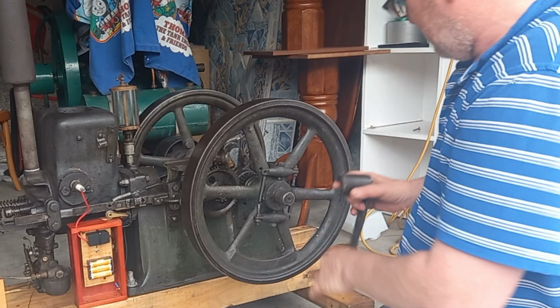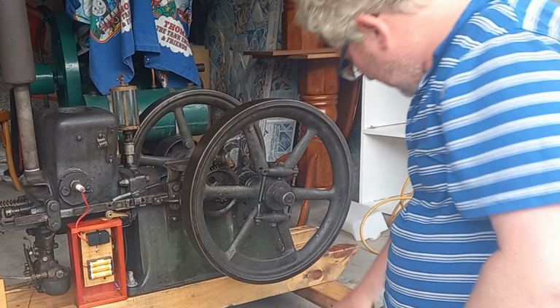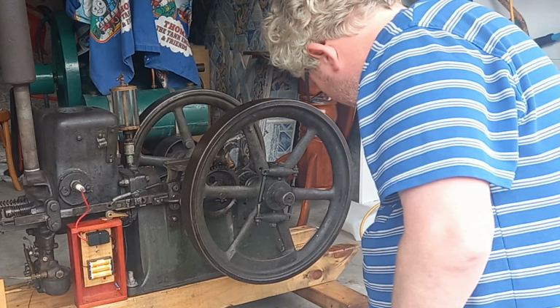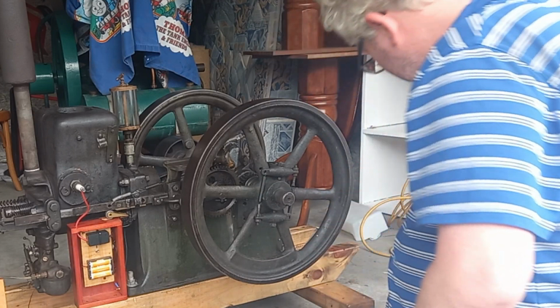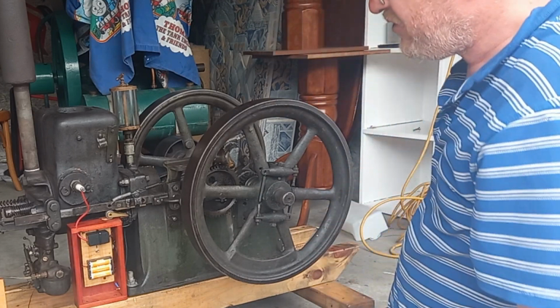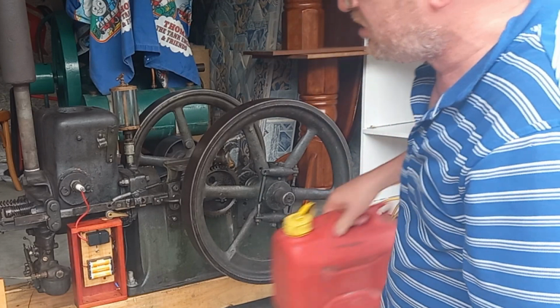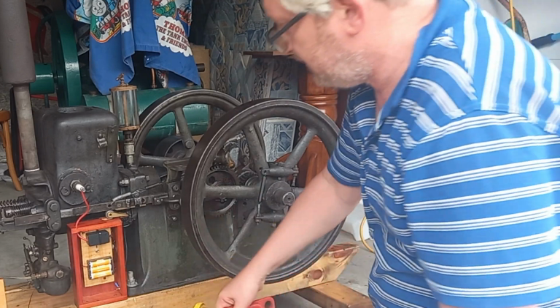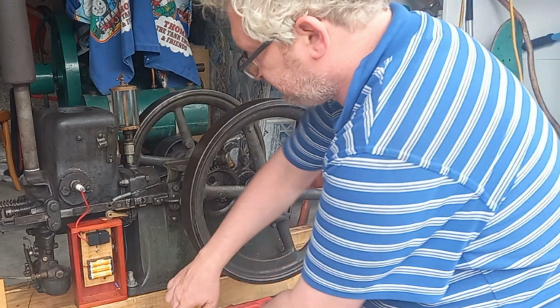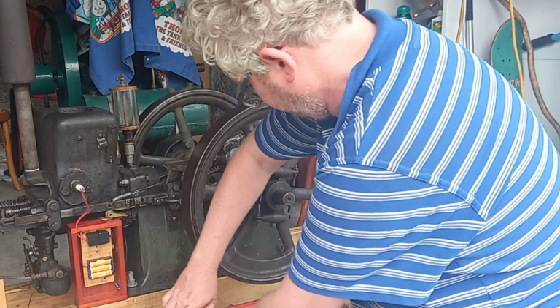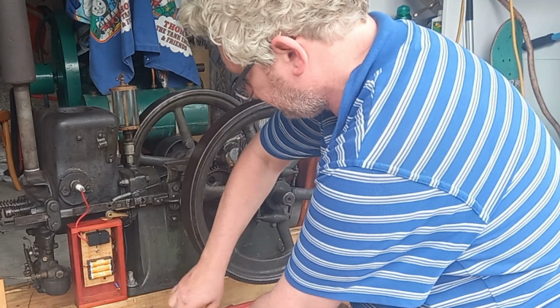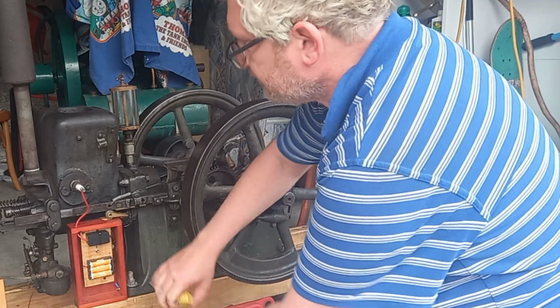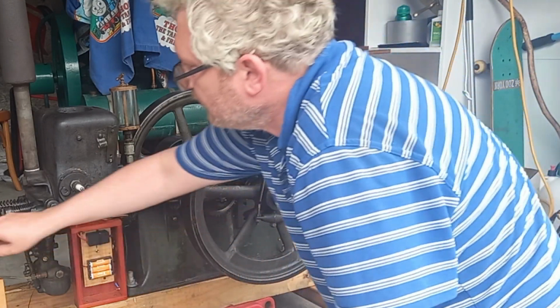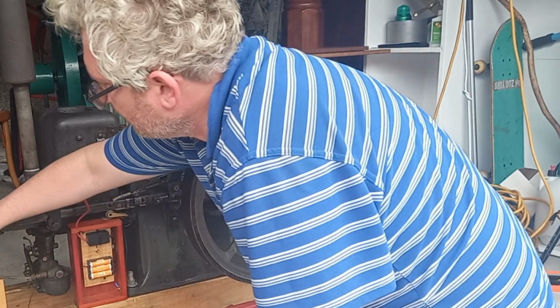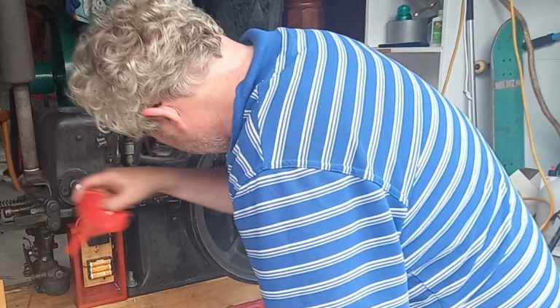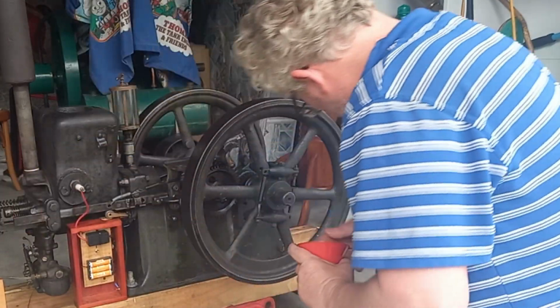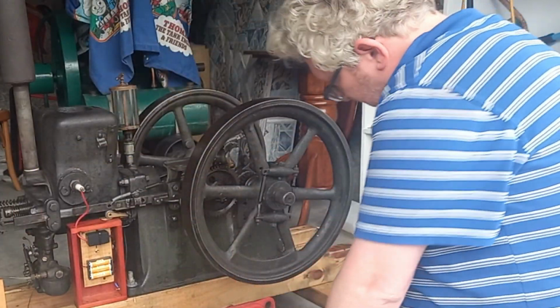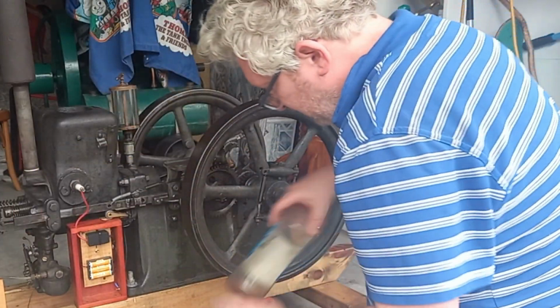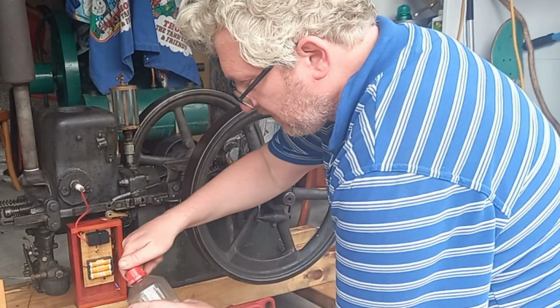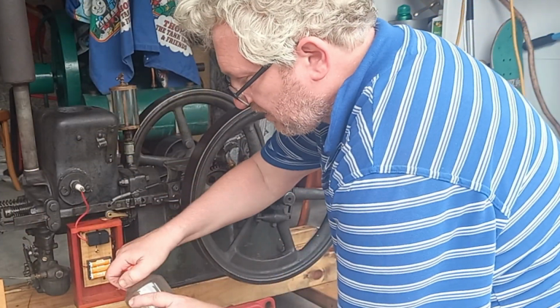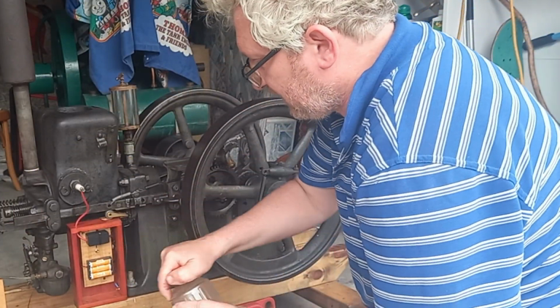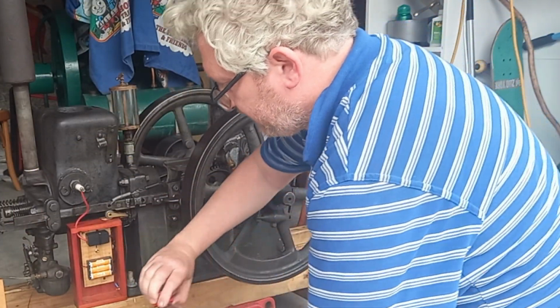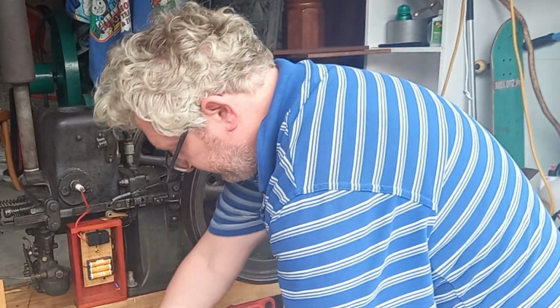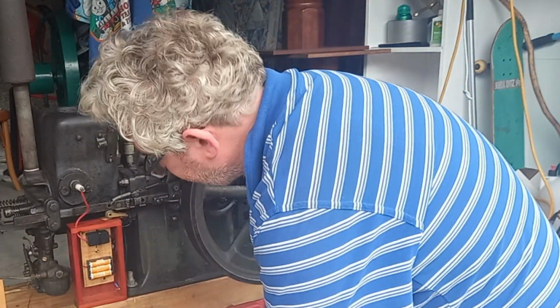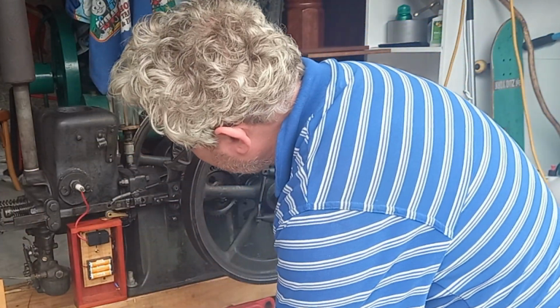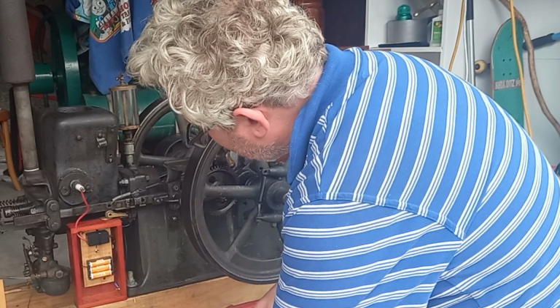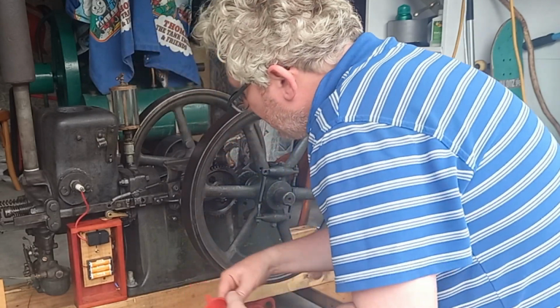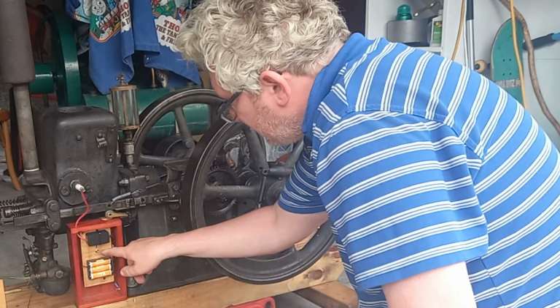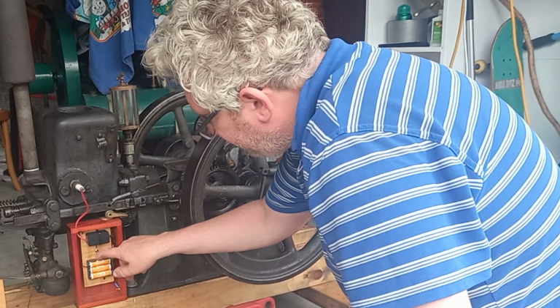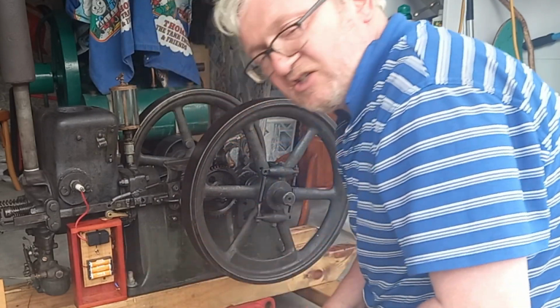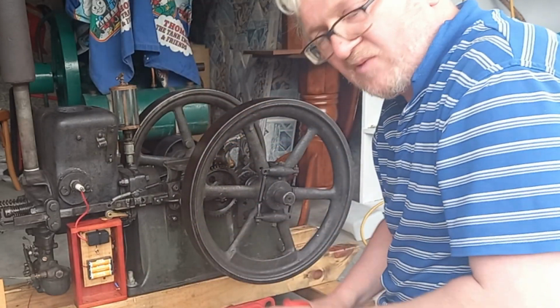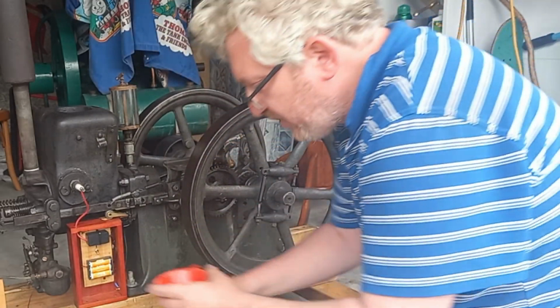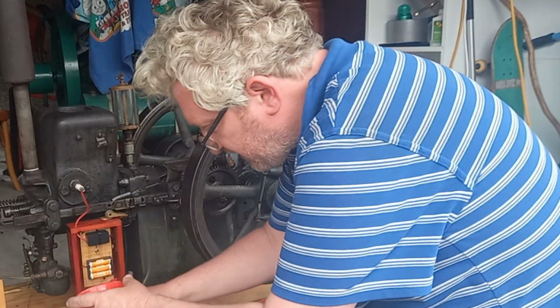Let's get this going — need some fuel. Looks like I've left the ignition on, so I might need new batteries.